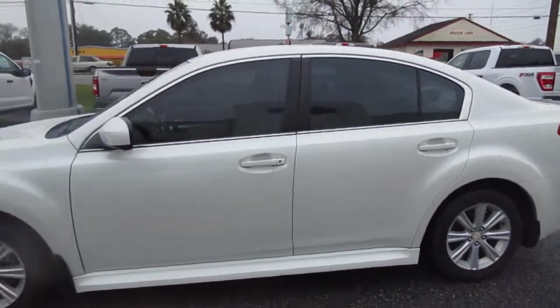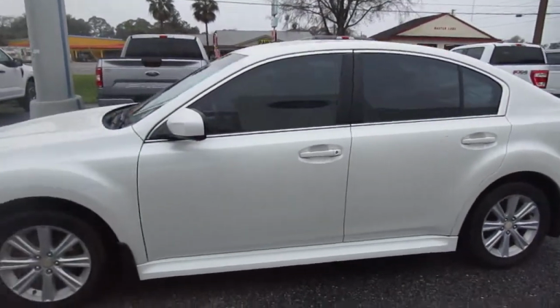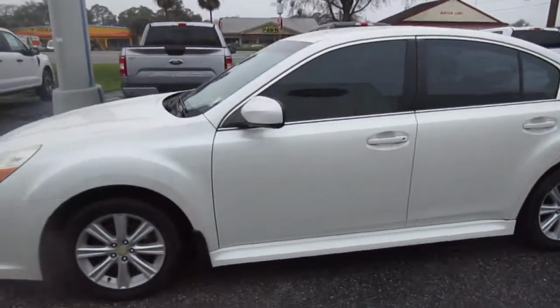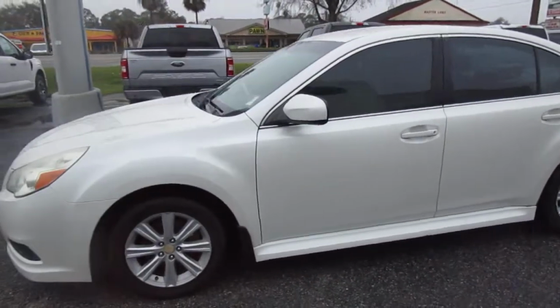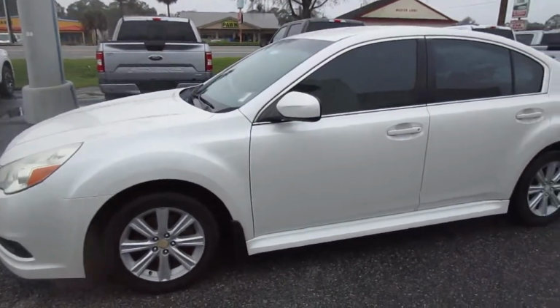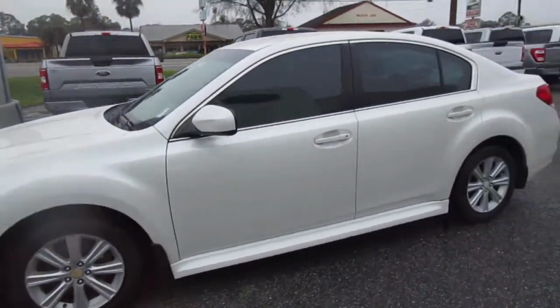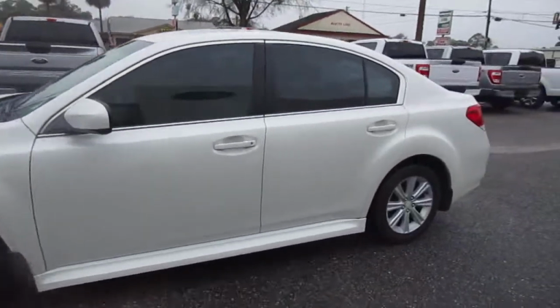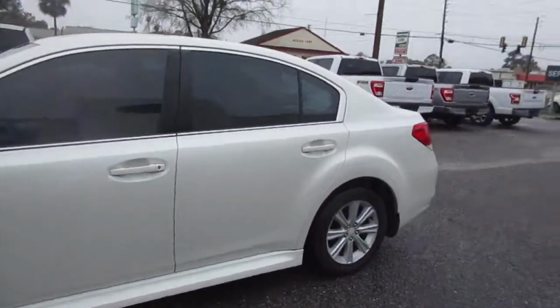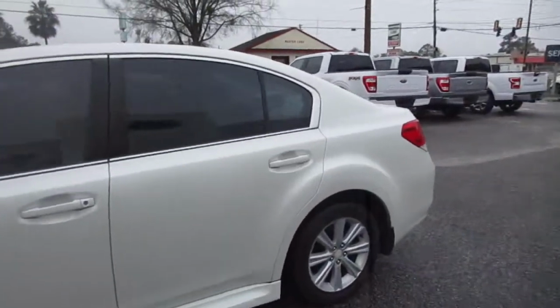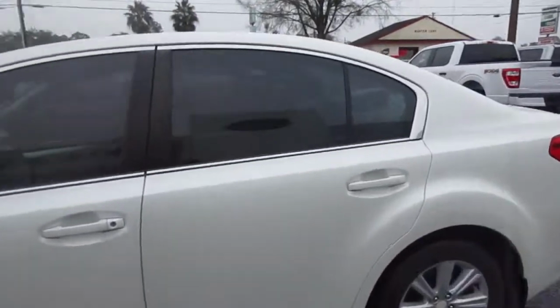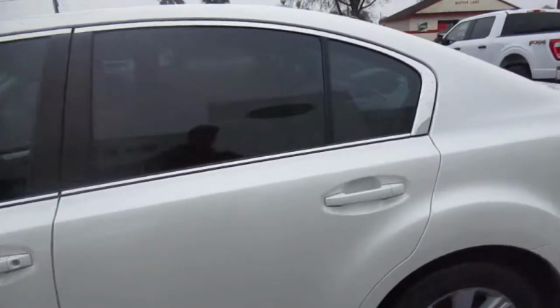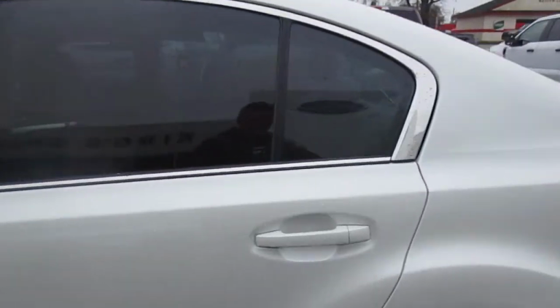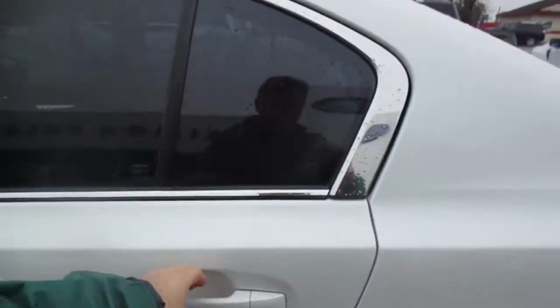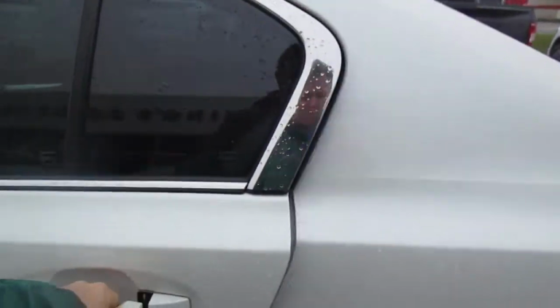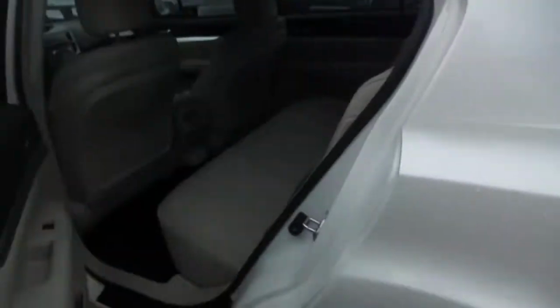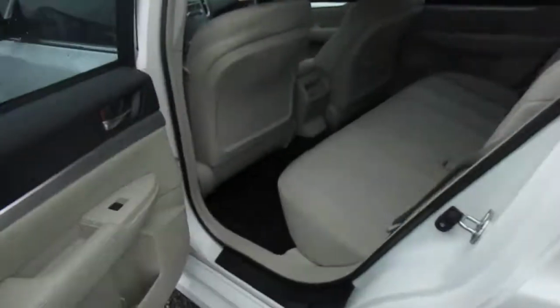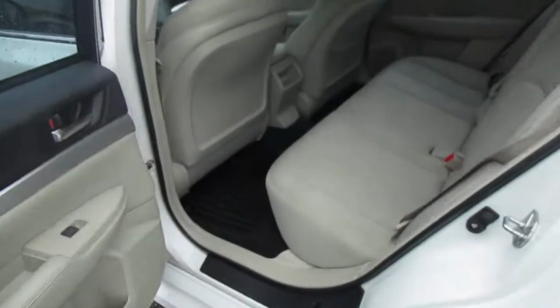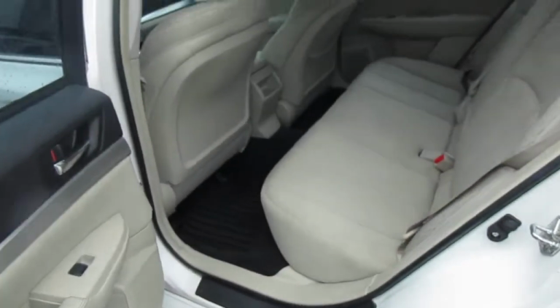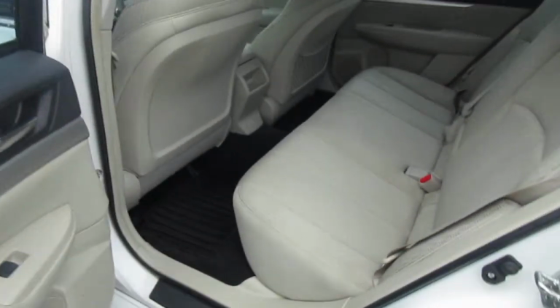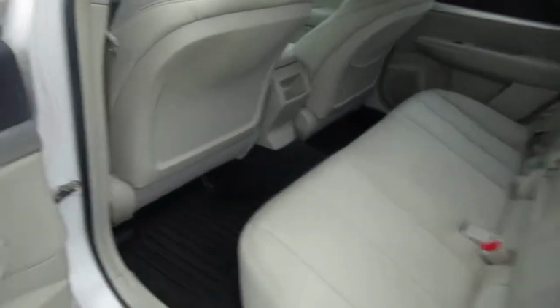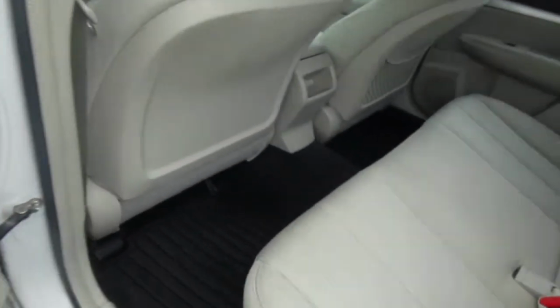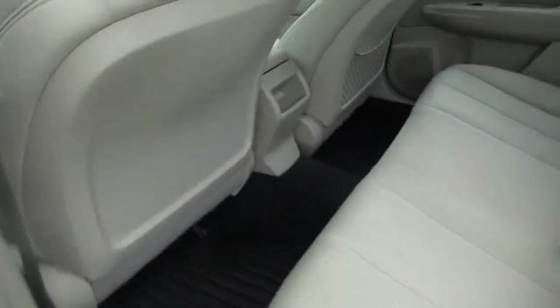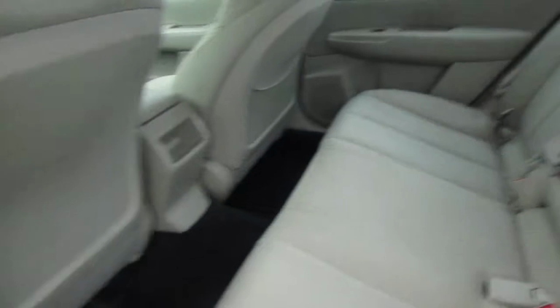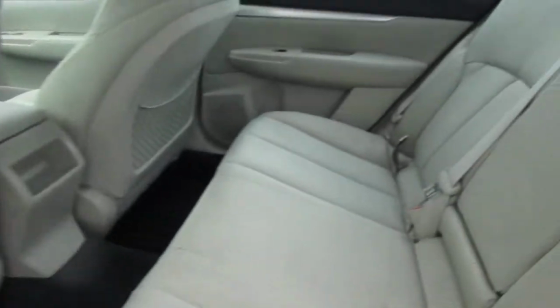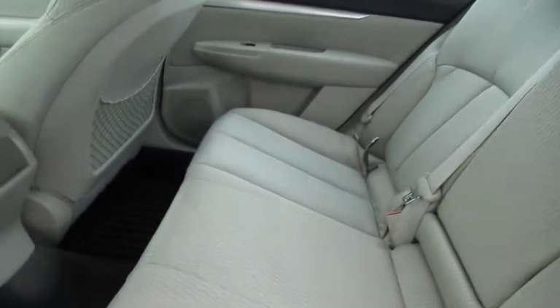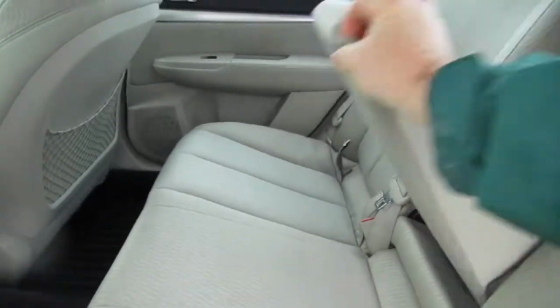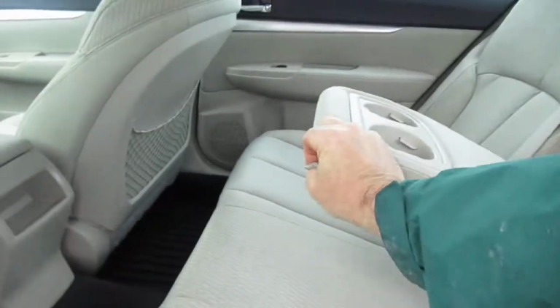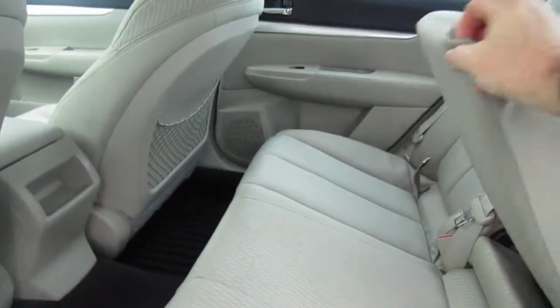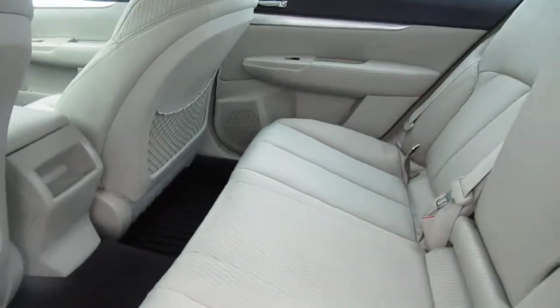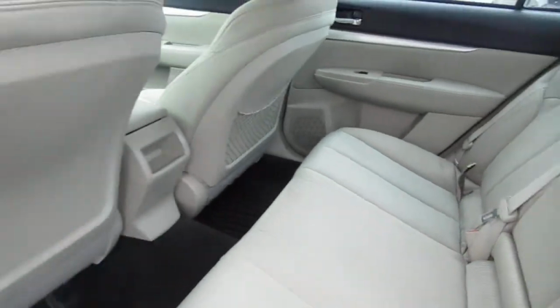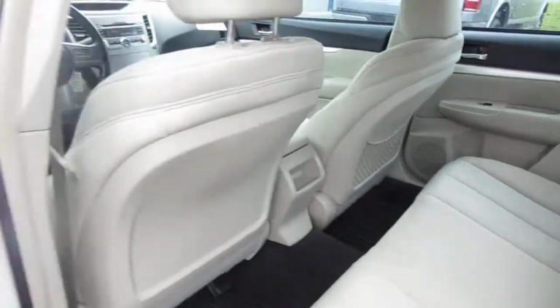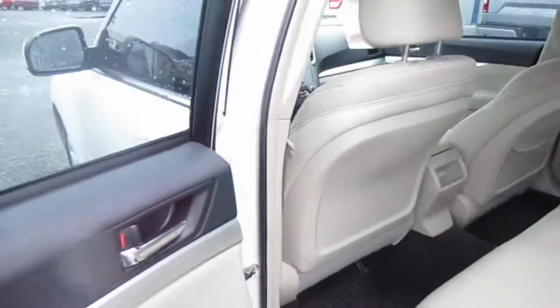It's finished in a metallic pearl white with light tan interior, which is a nice combination. Heavy-duty floor liners and a fold-down armrest with cup holders for your rear passengers.